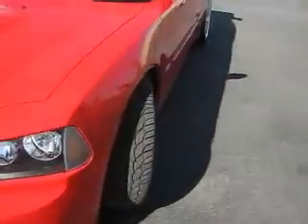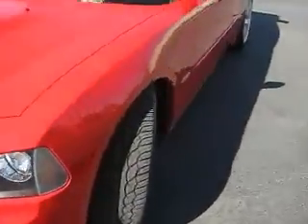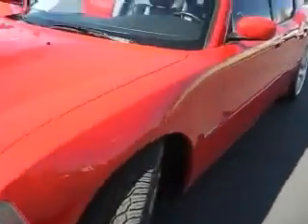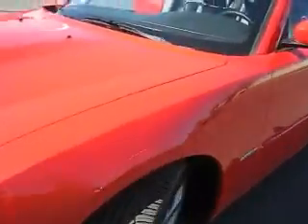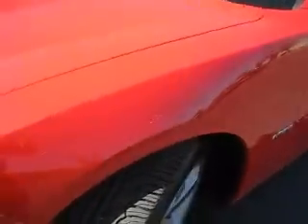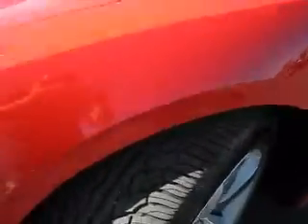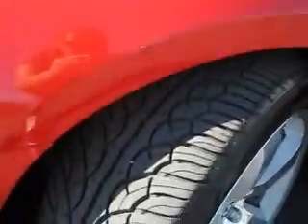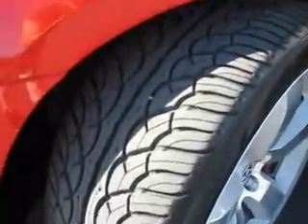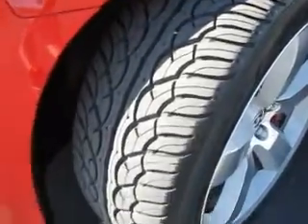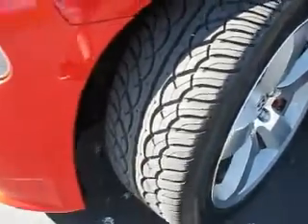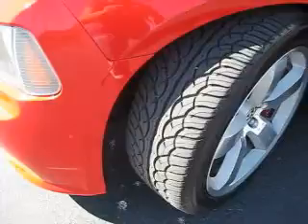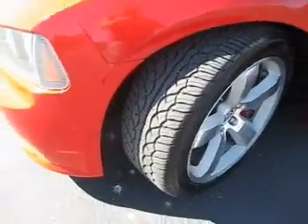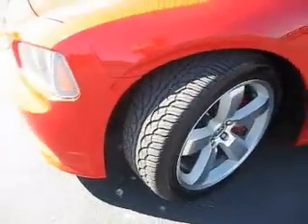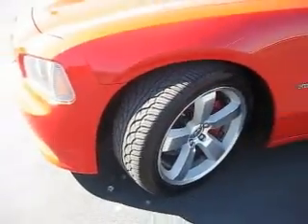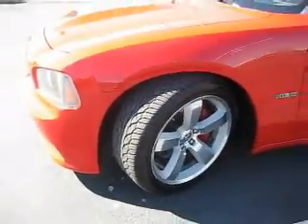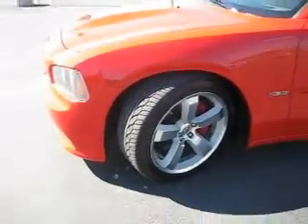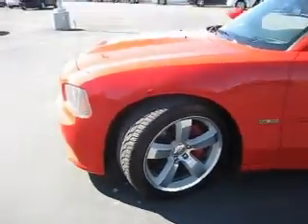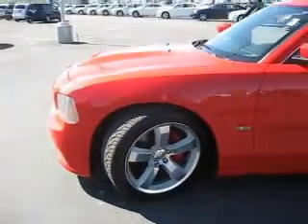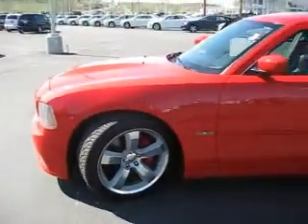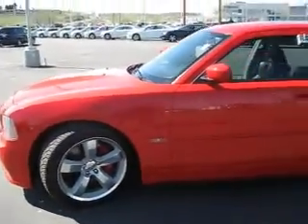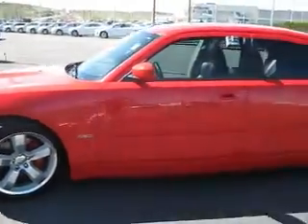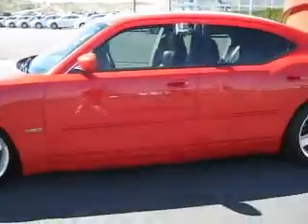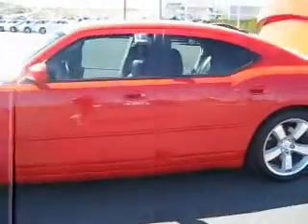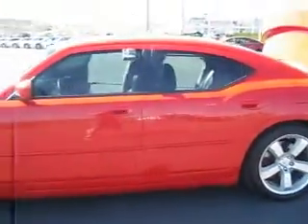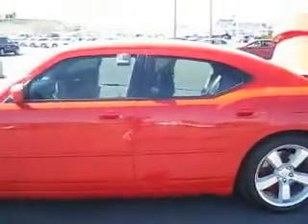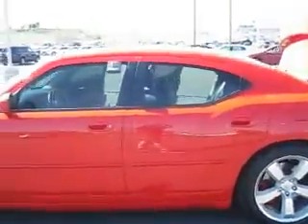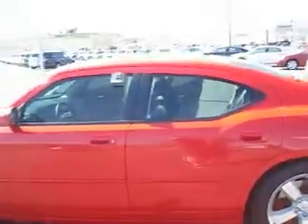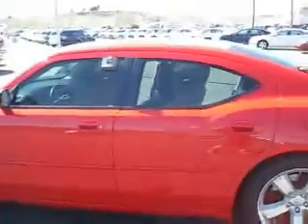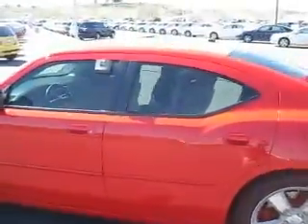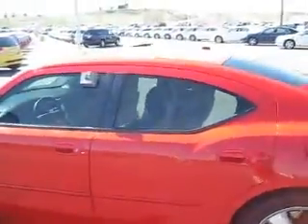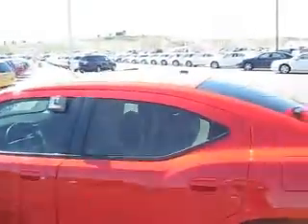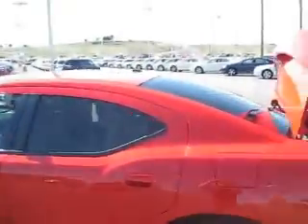The tires on this Dodge are in great shape and they have many more miles left to be traveled on them. Take a quick walk around the exterior and you're going to find it has tinted windows and a sunroof.